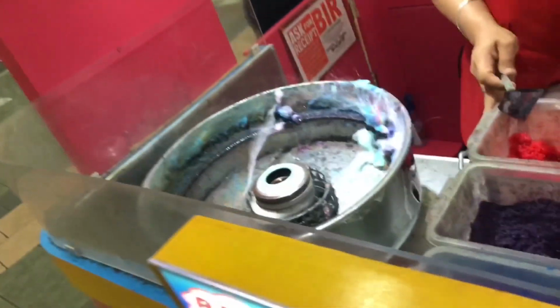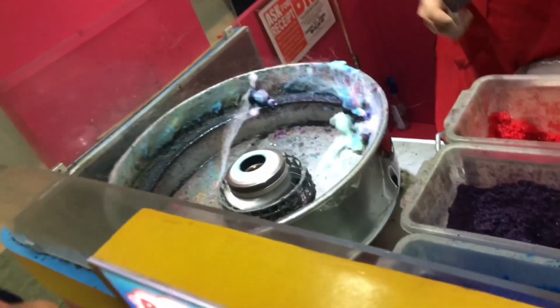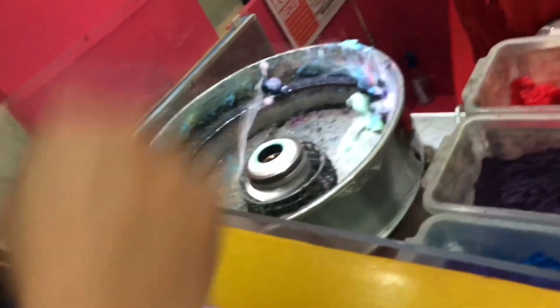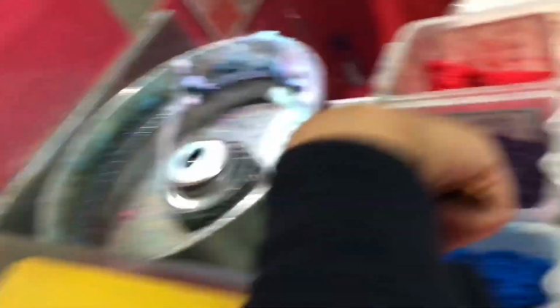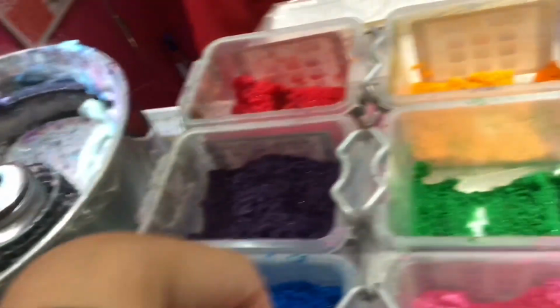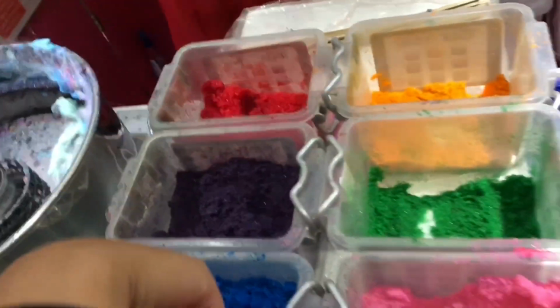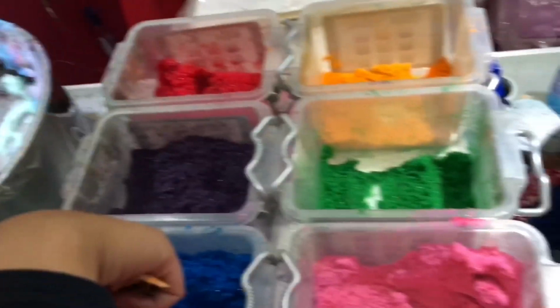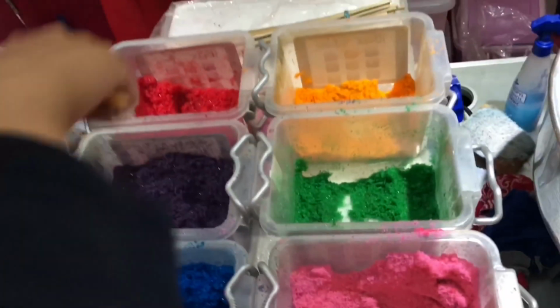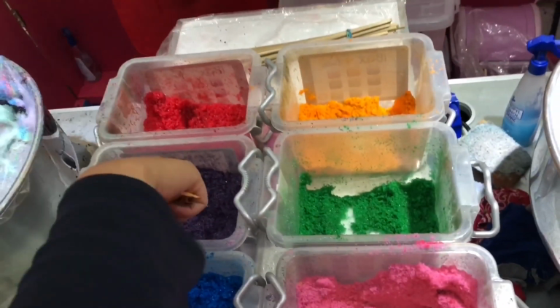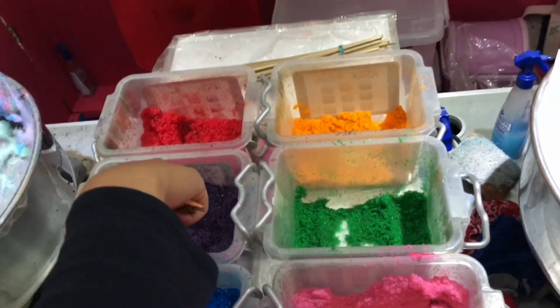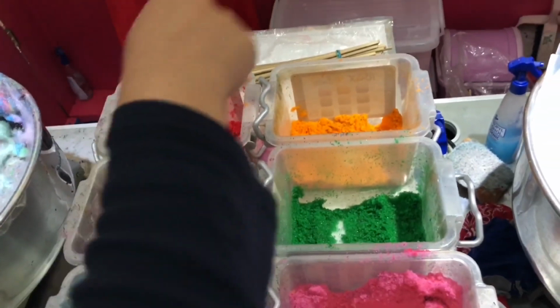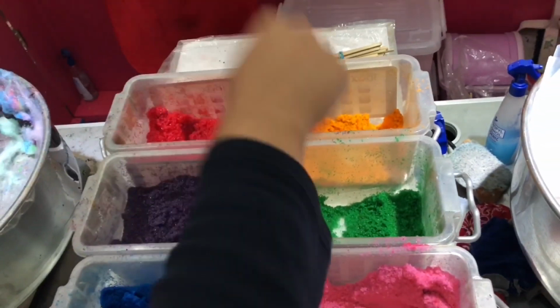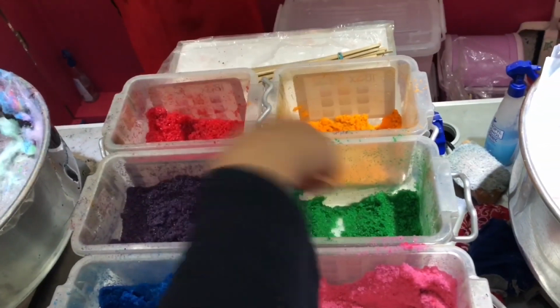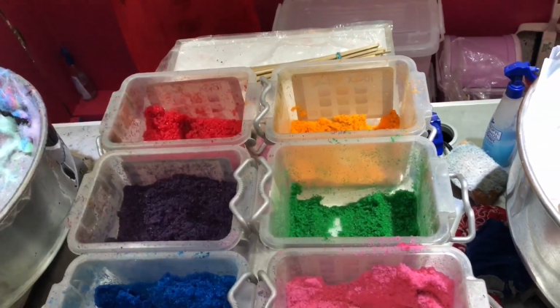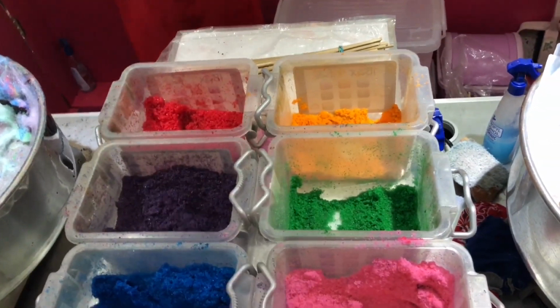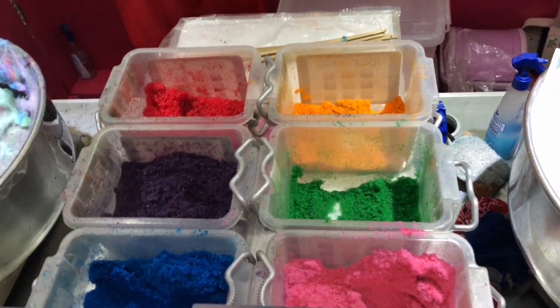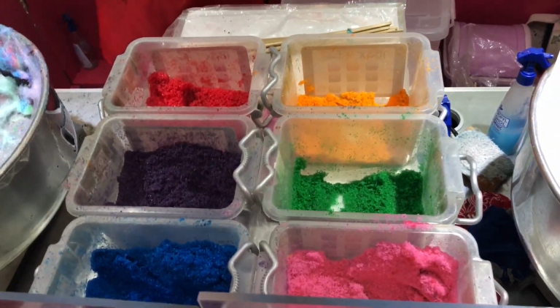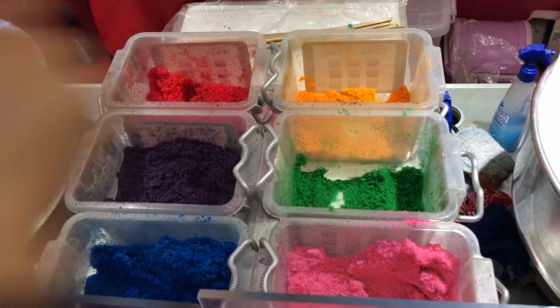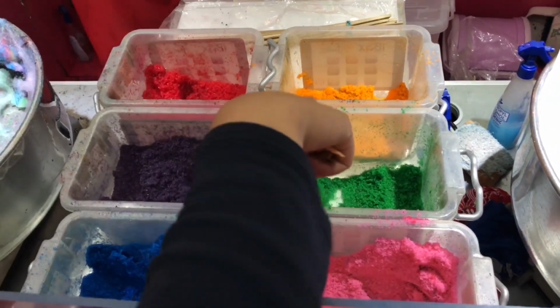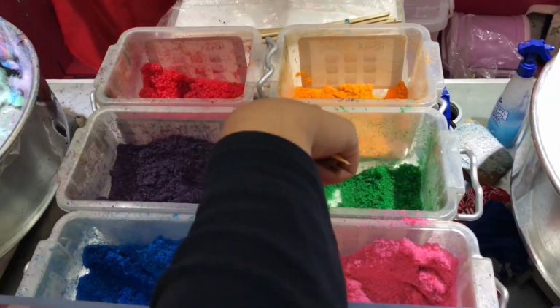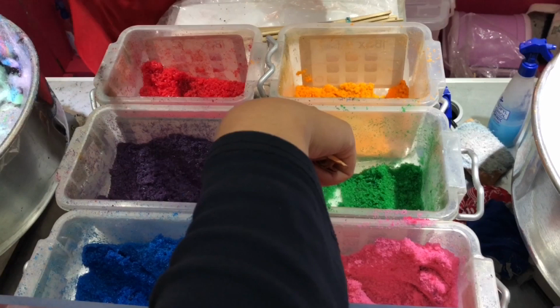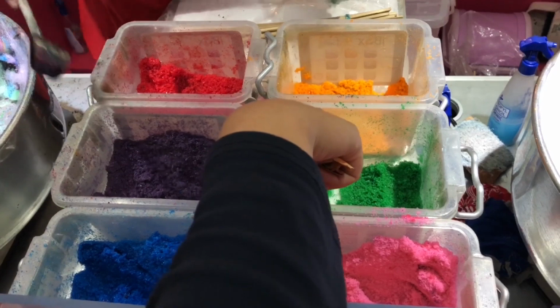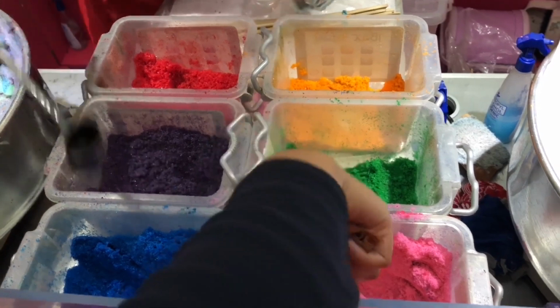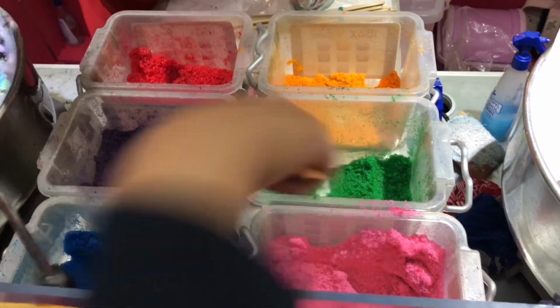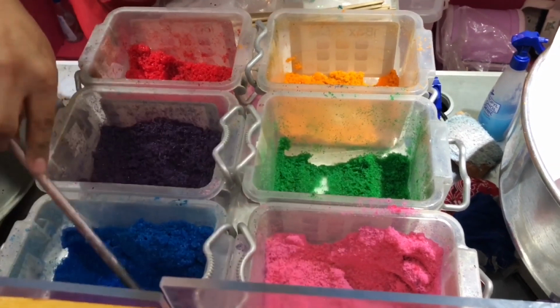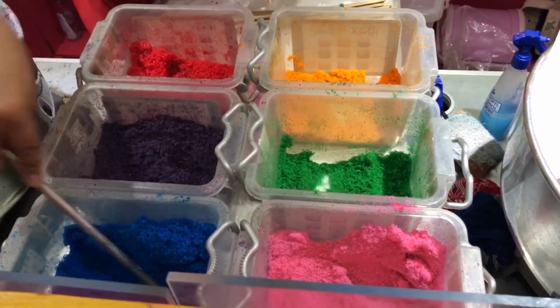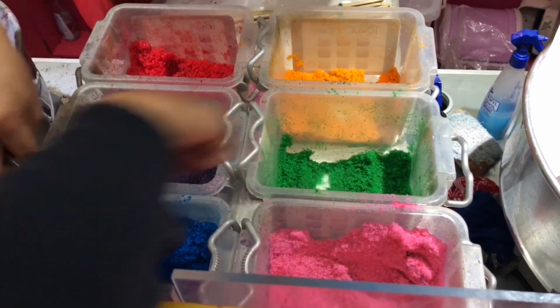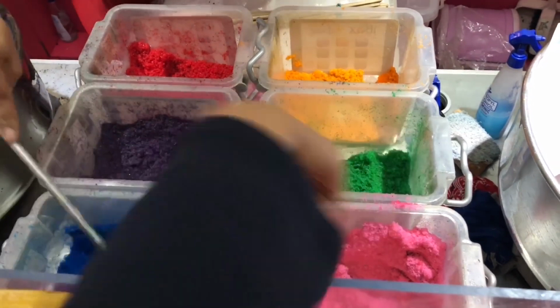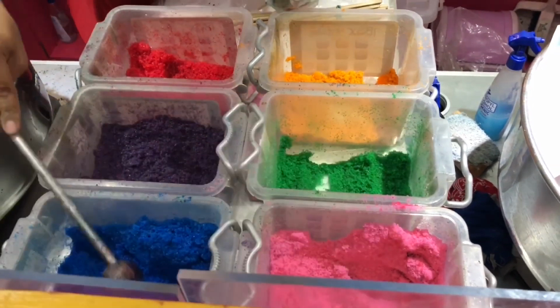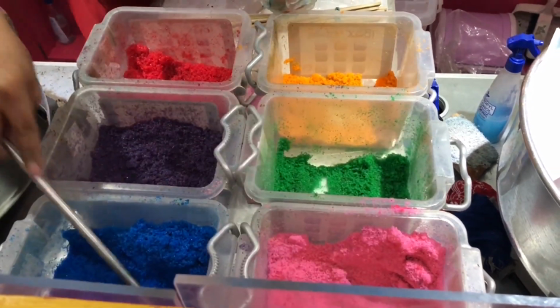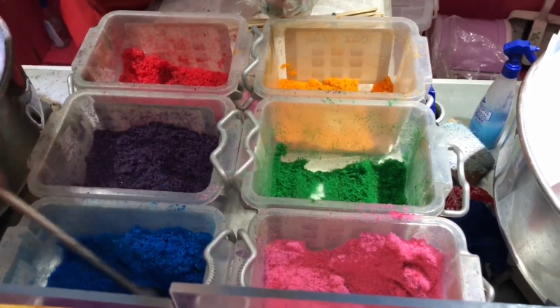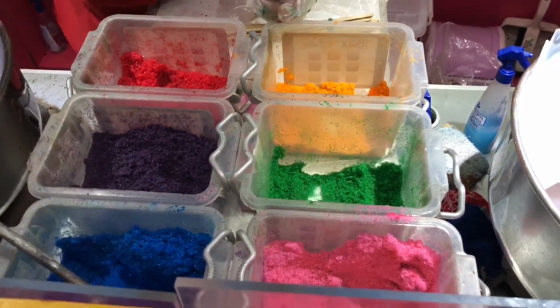Now it's my turn and I'll have 4 choices of color to choose for my flower. So I'll get blue, purple, green and pink.